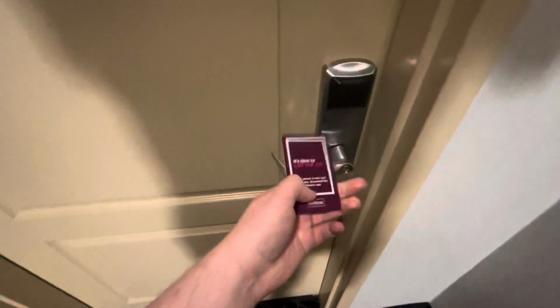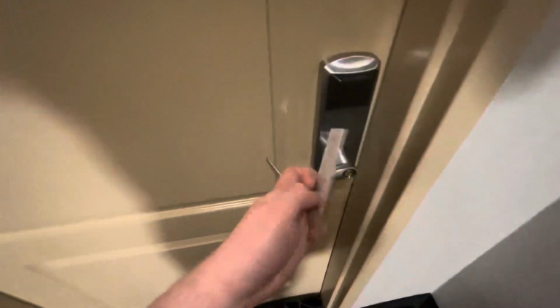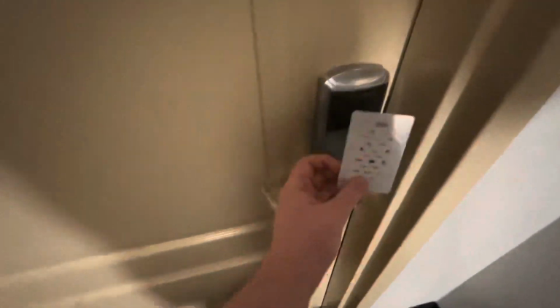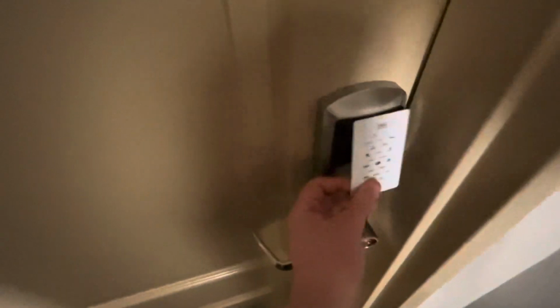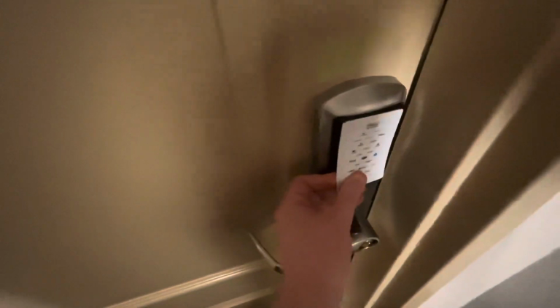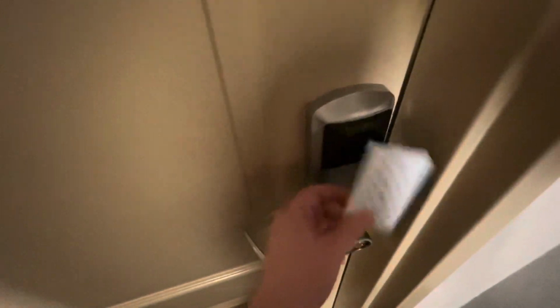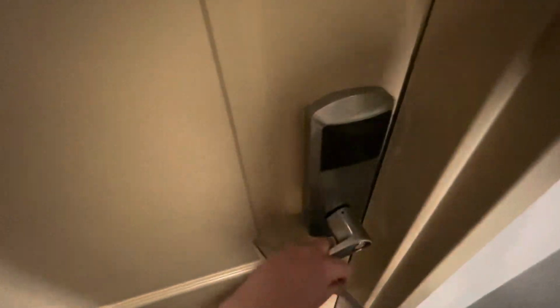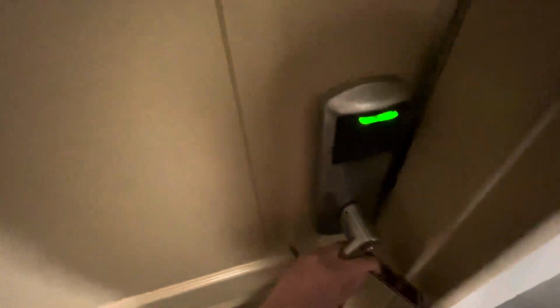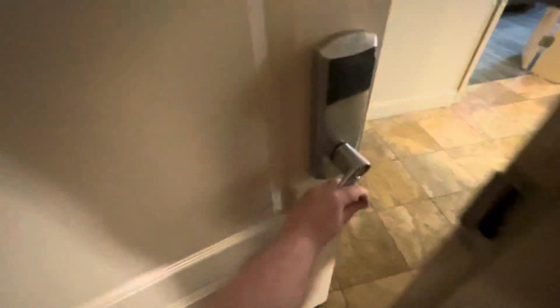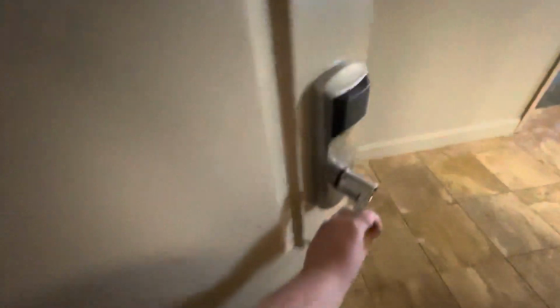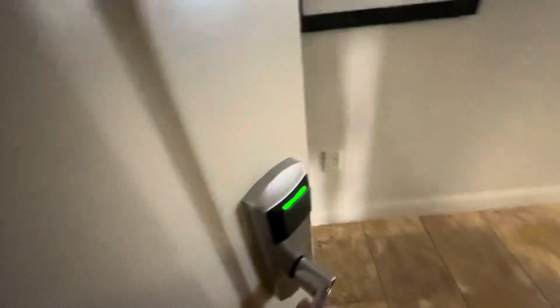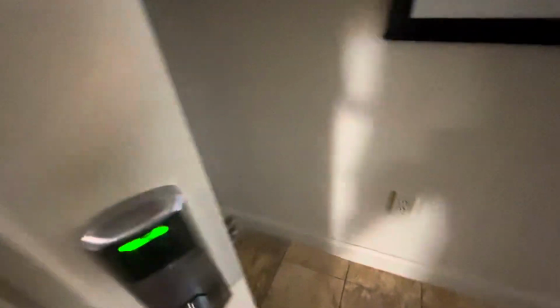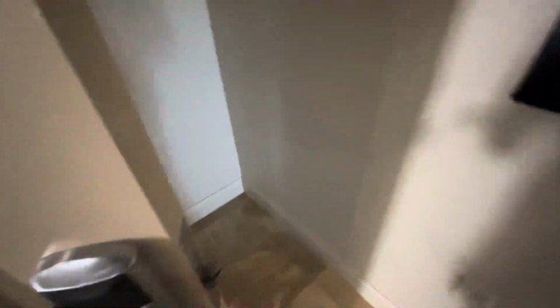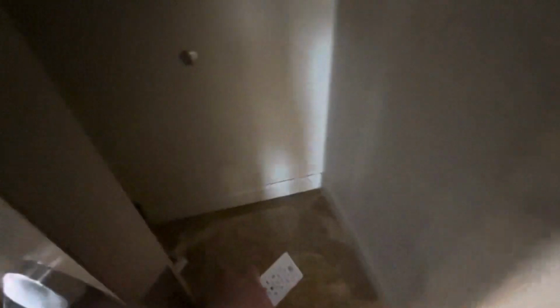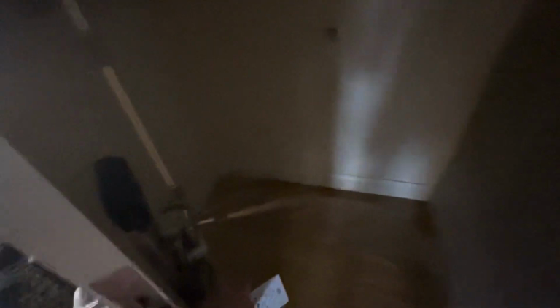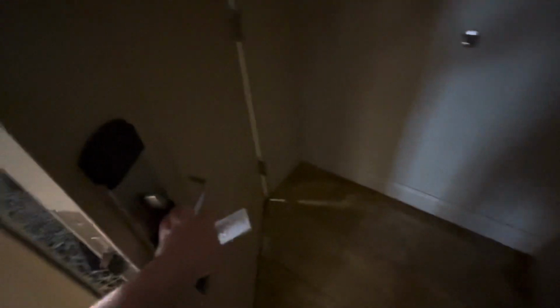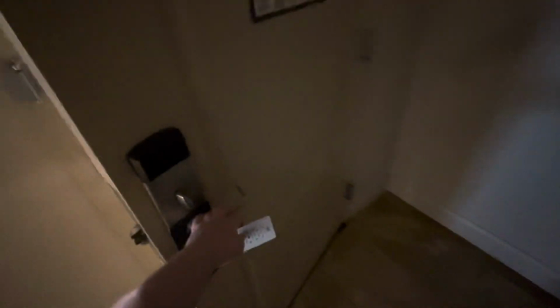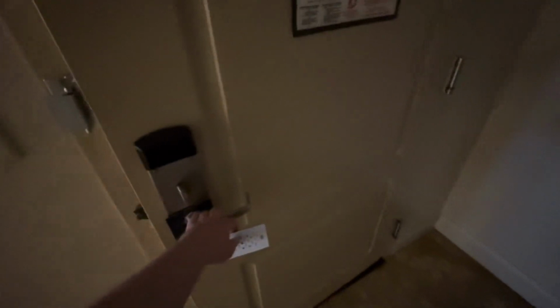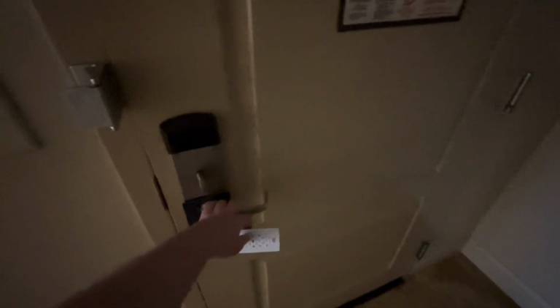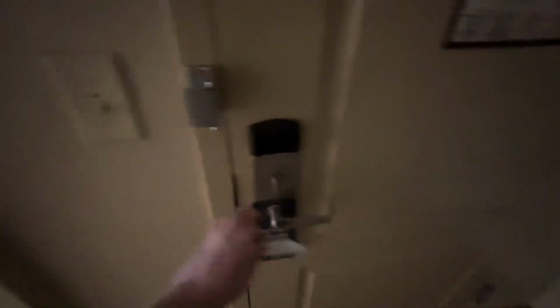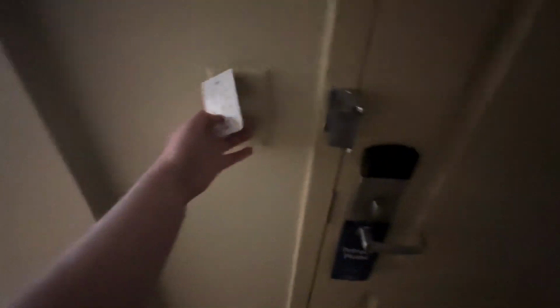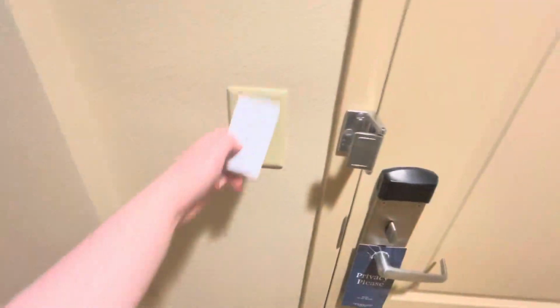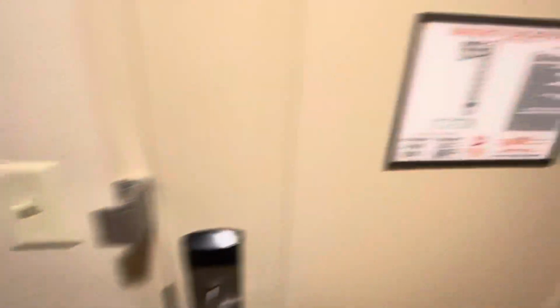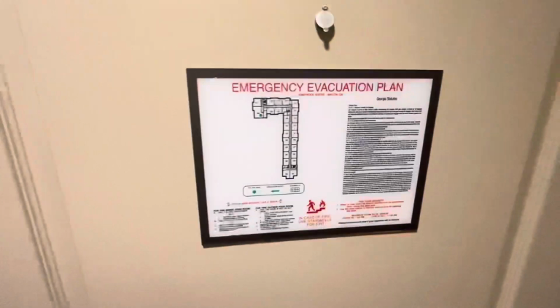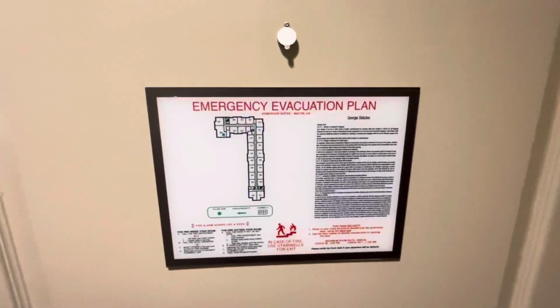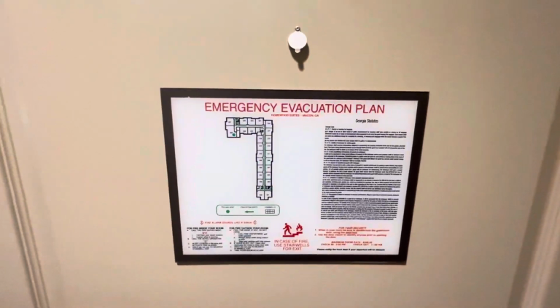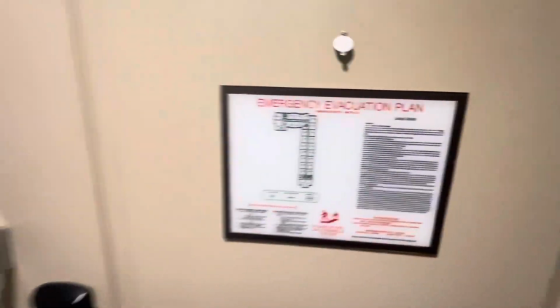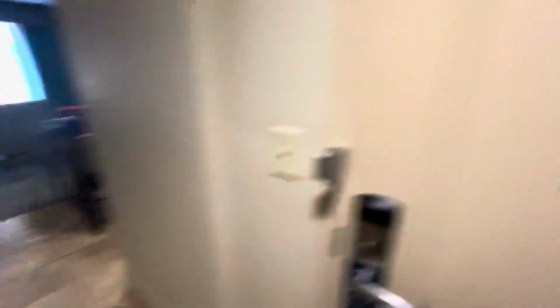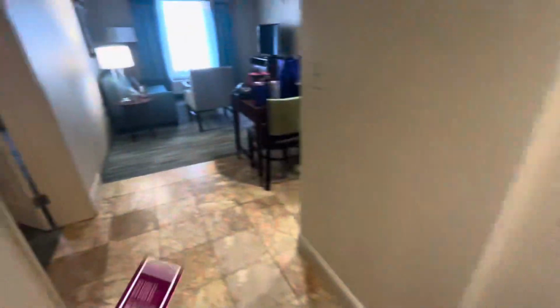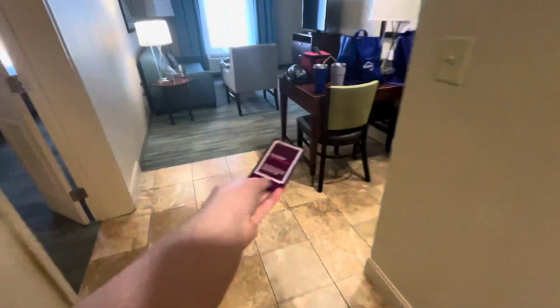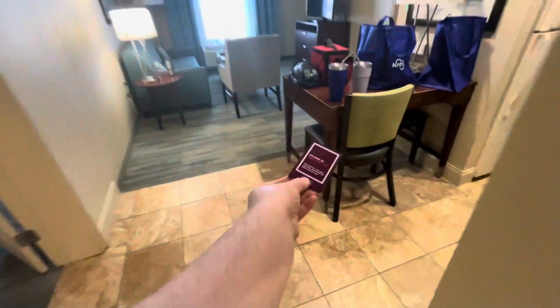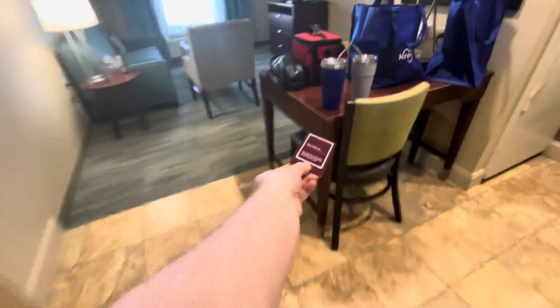My key card. Fire evacuation plan. Let's sit down real quick.